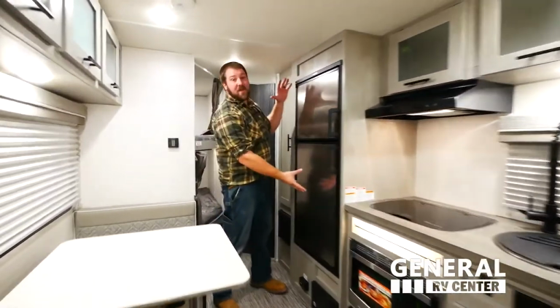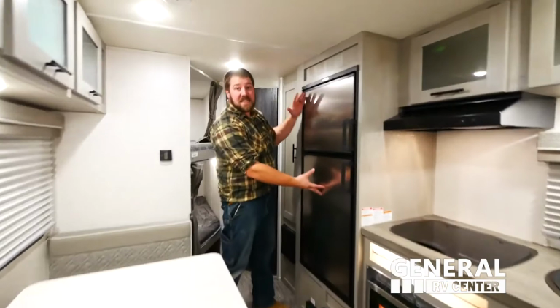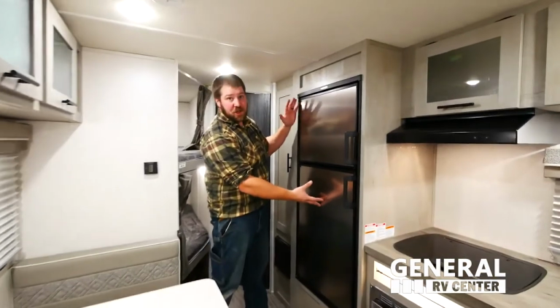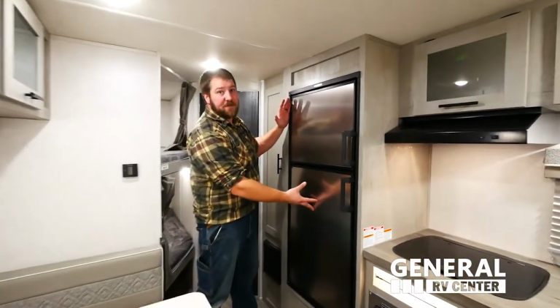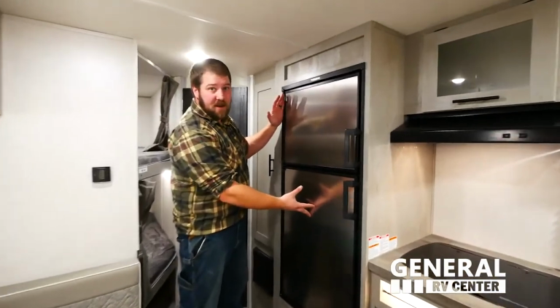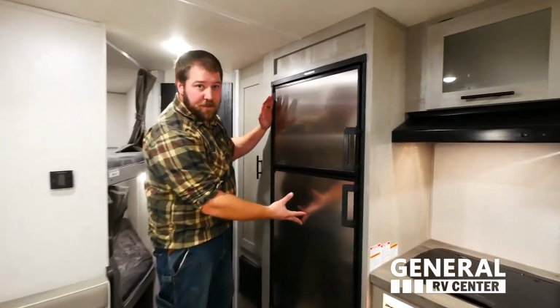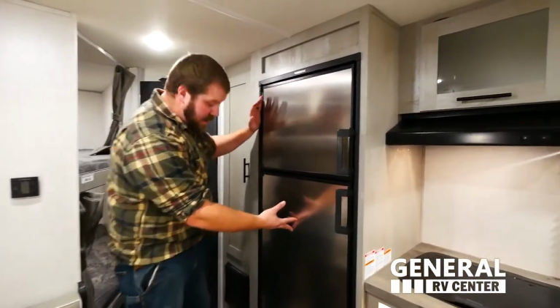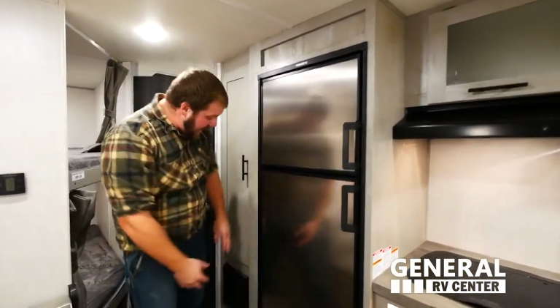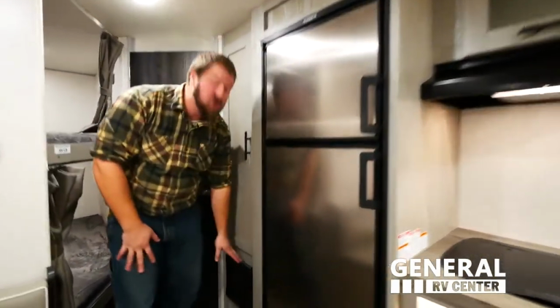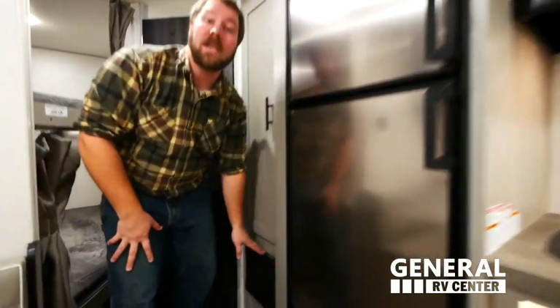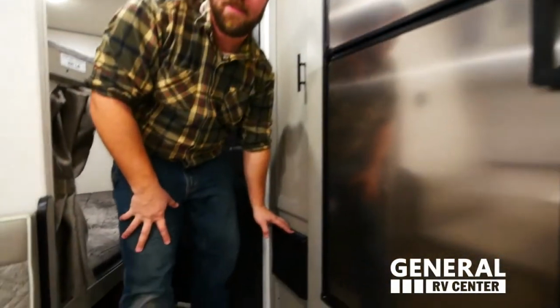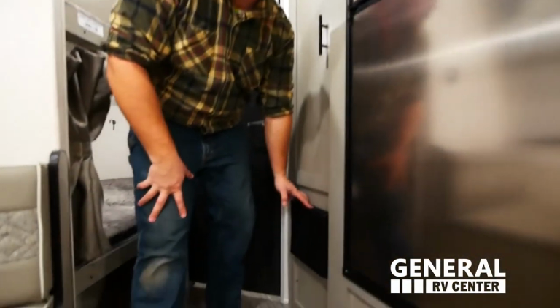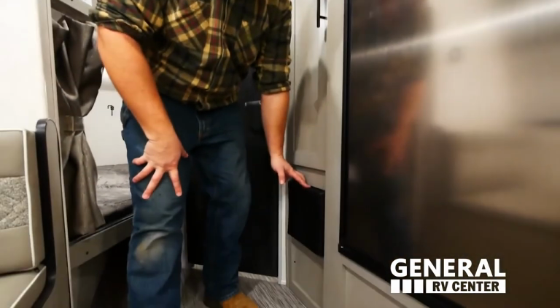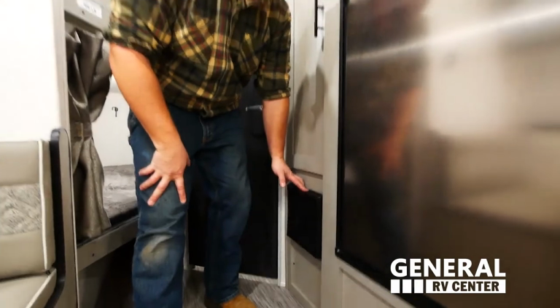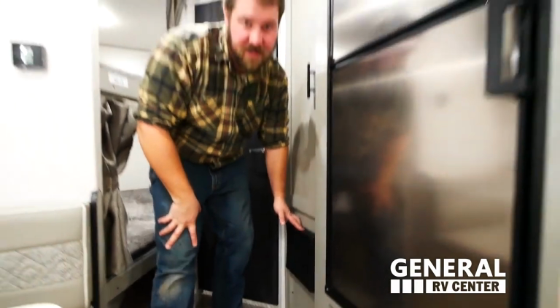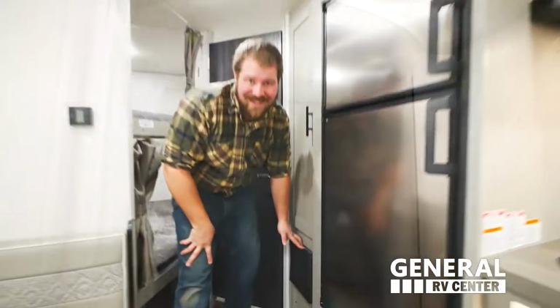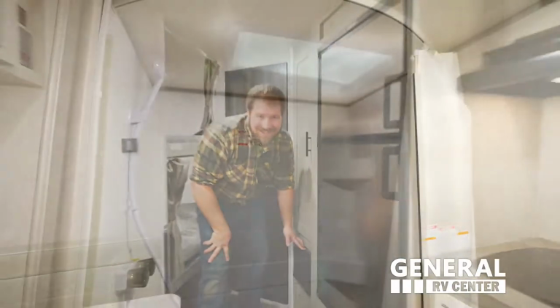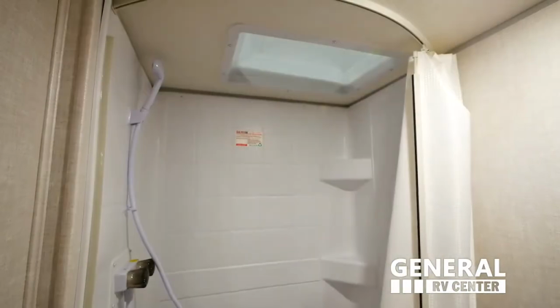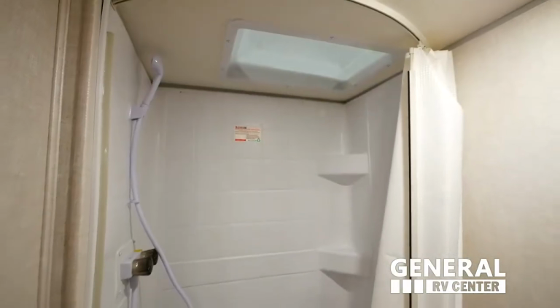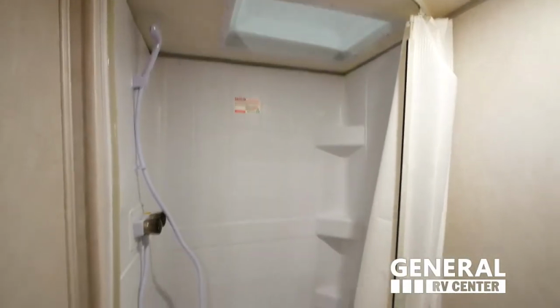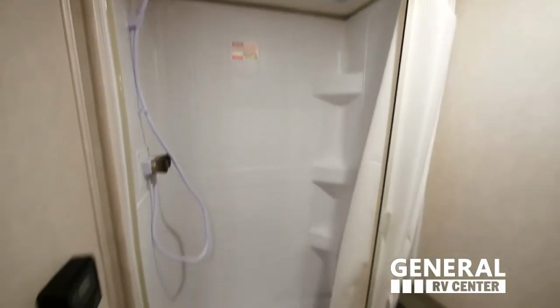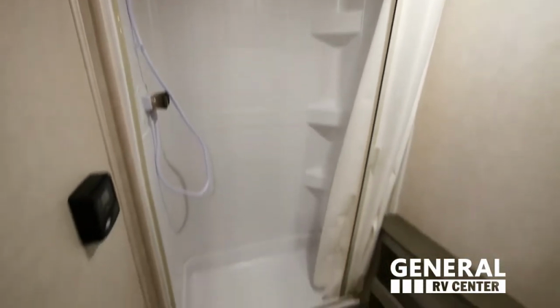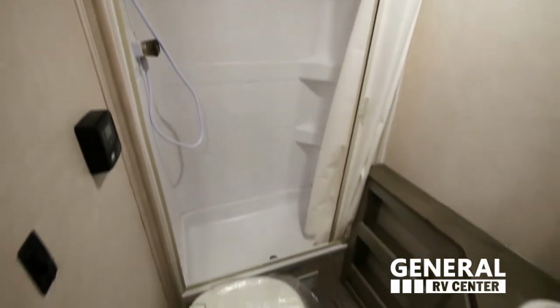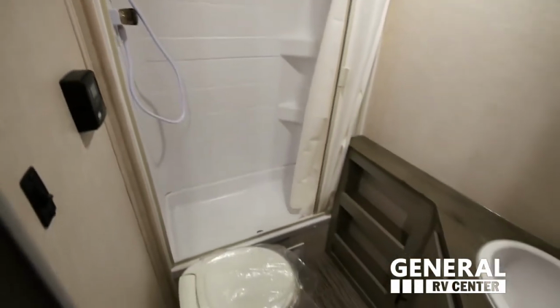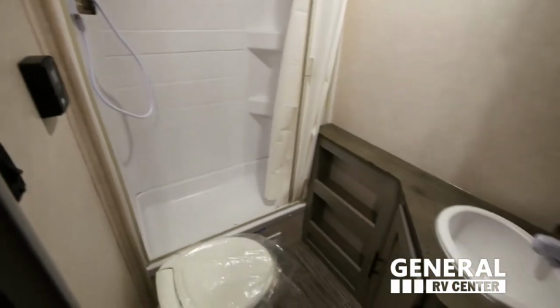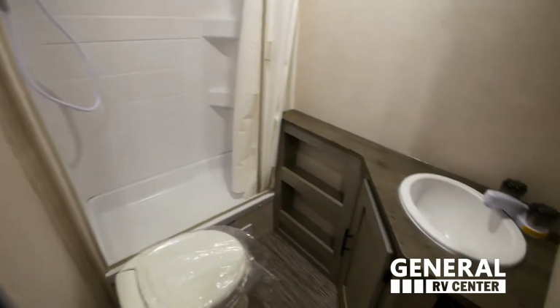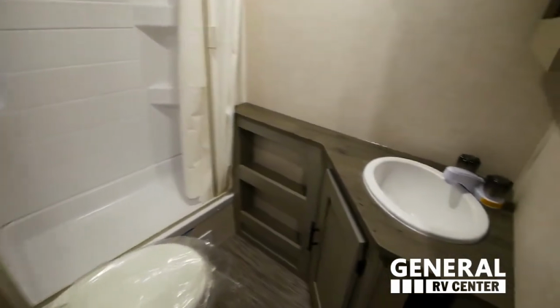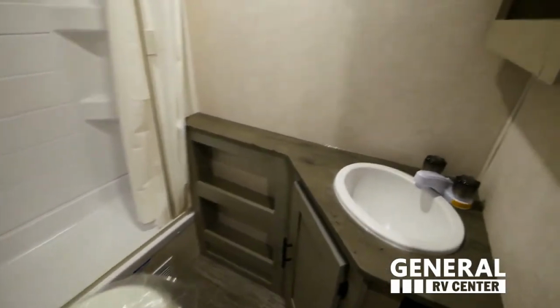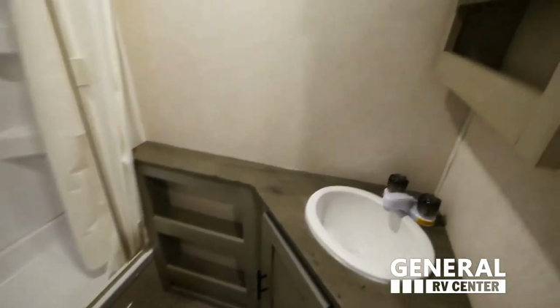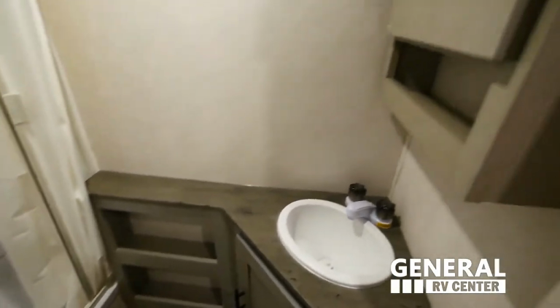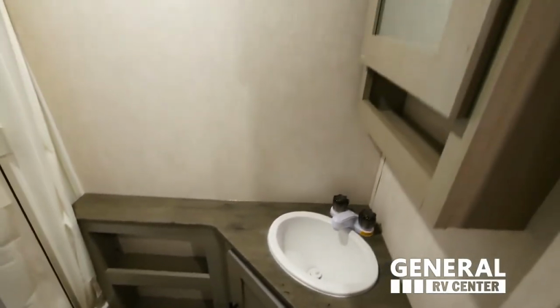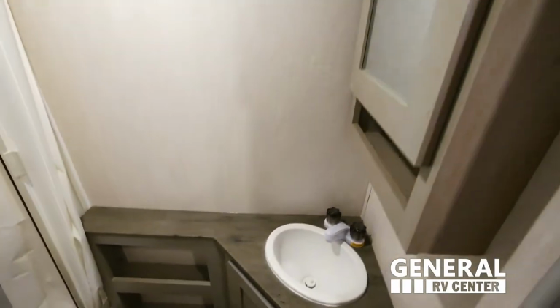We've got a six-cubic-foot refrigerator and a 20,000 BTU furnace. Here in the bathroom, we have a stand-up shower and plenty of counter and cabinet space for all of your storage needs.